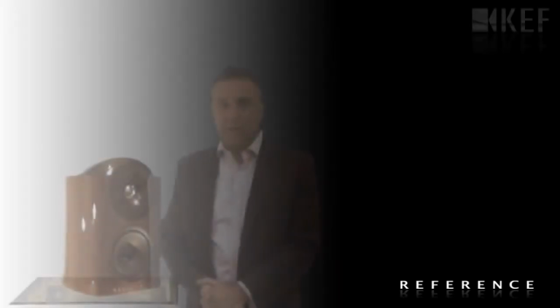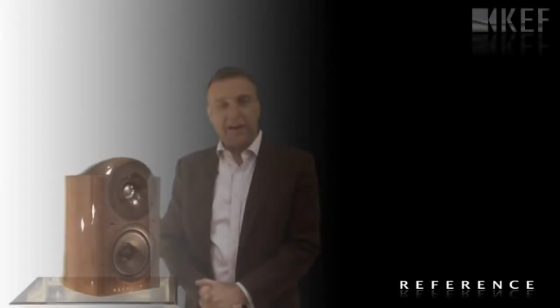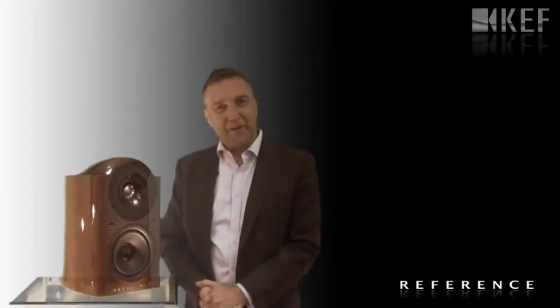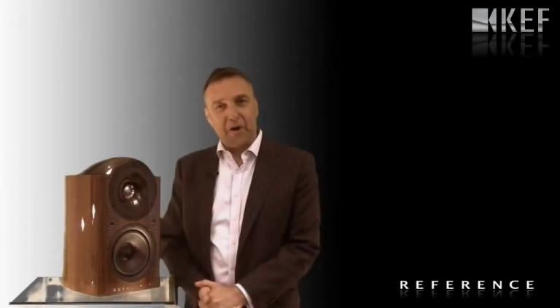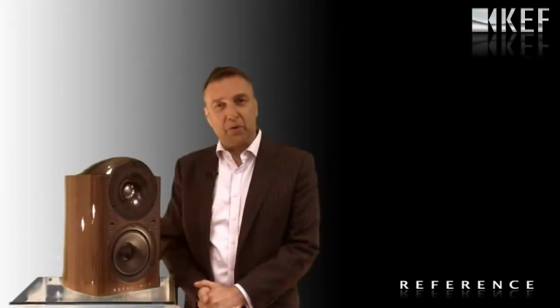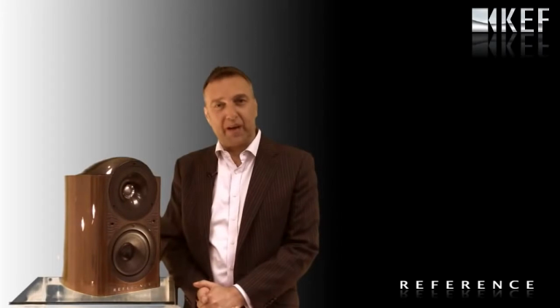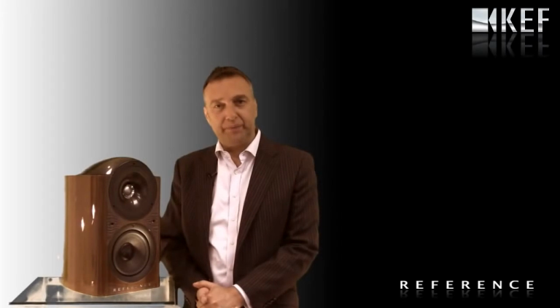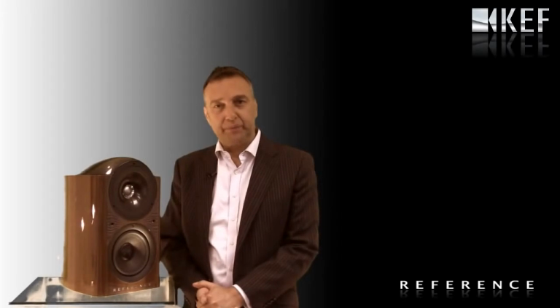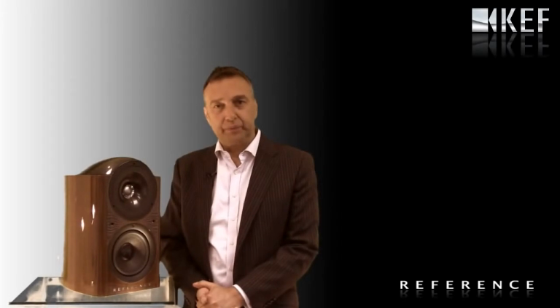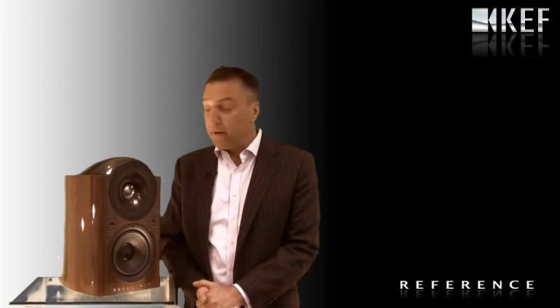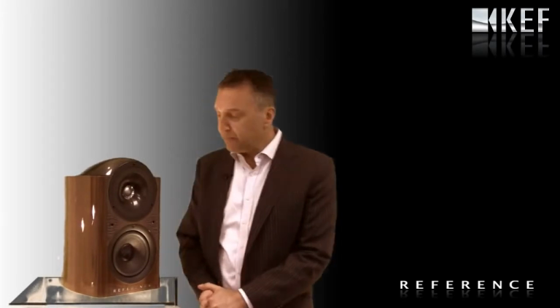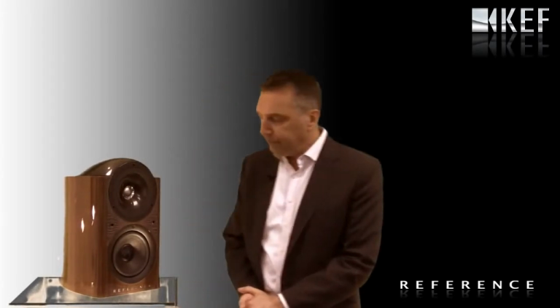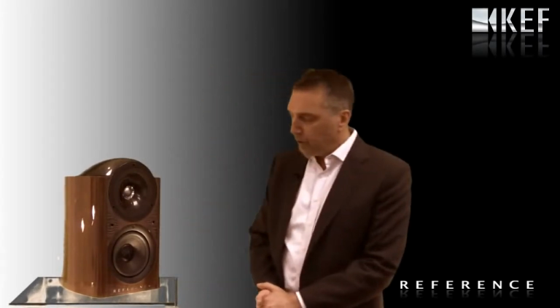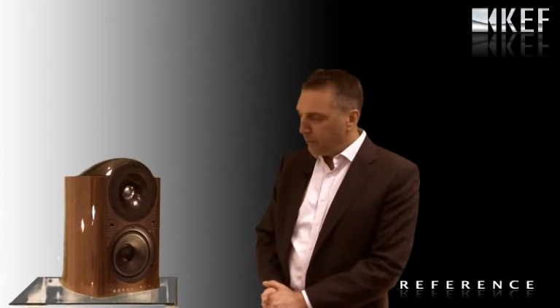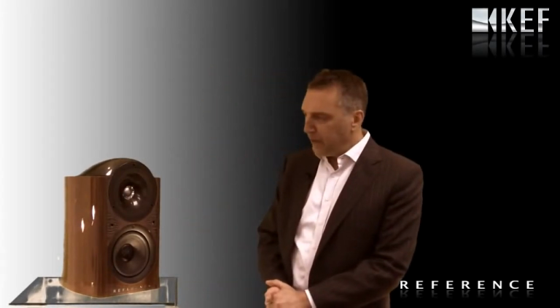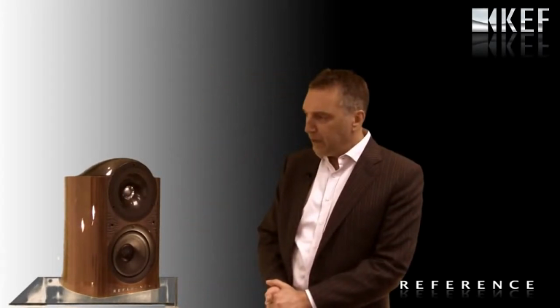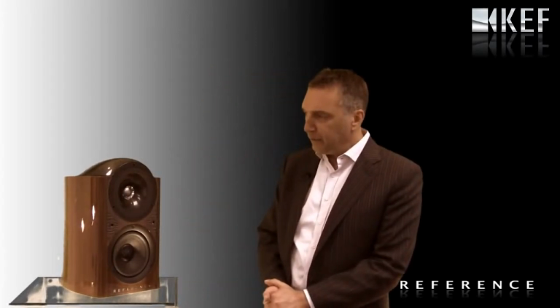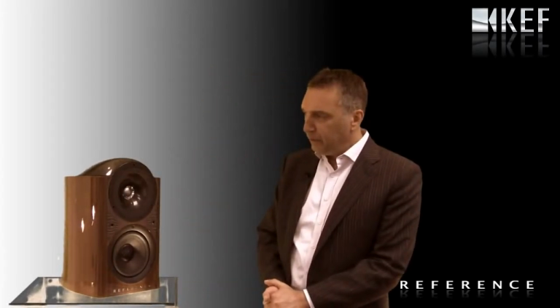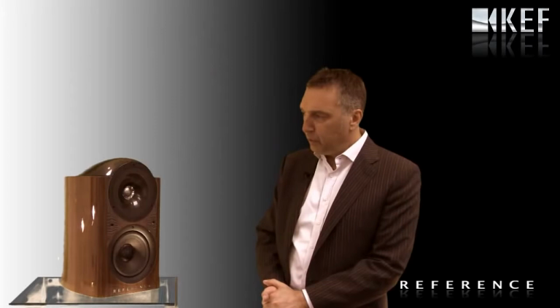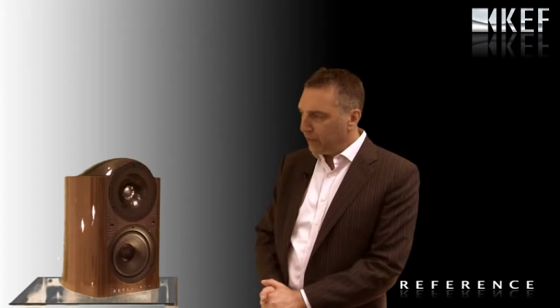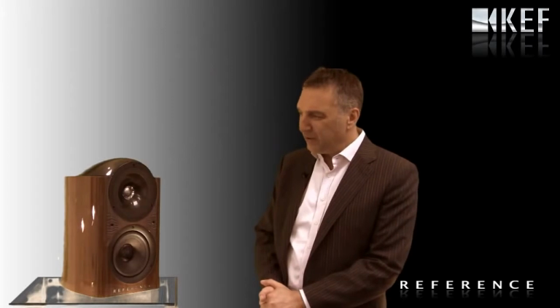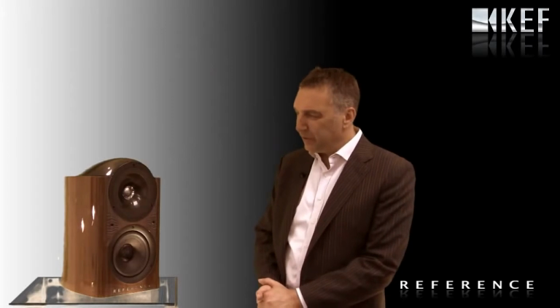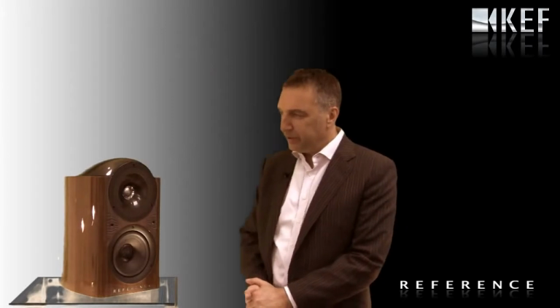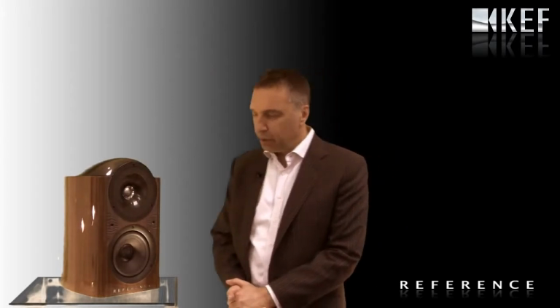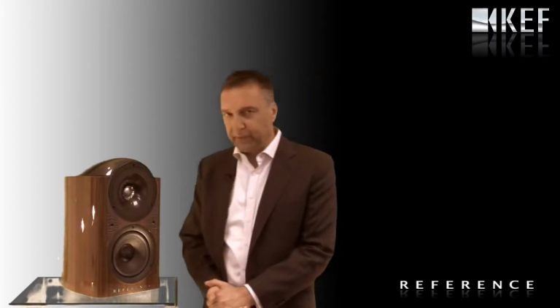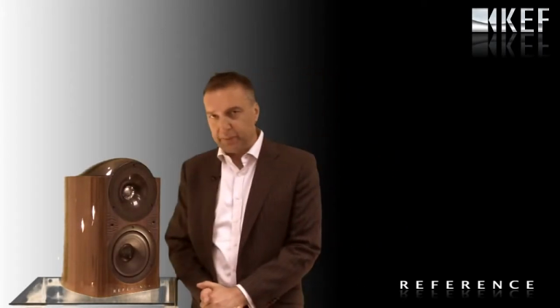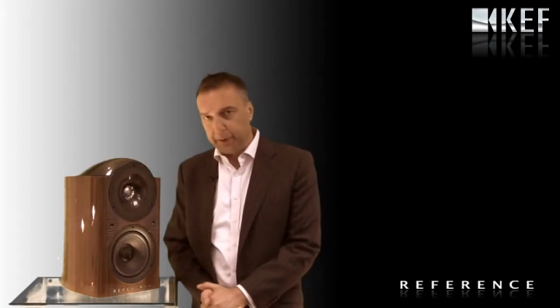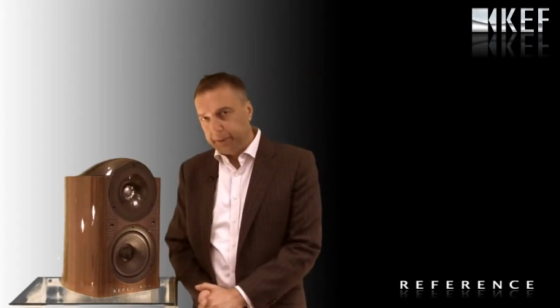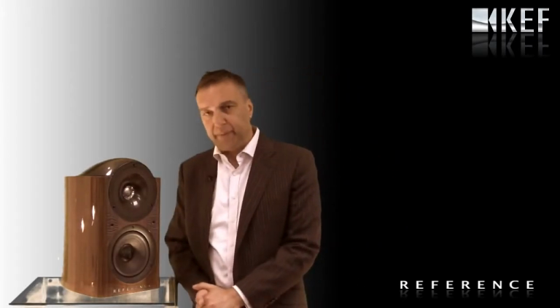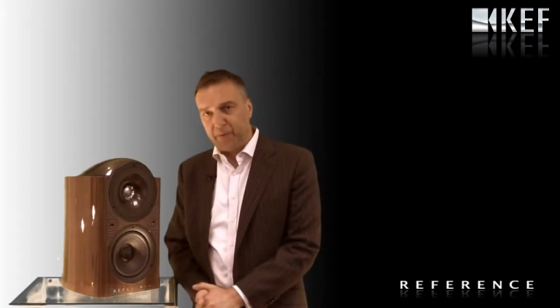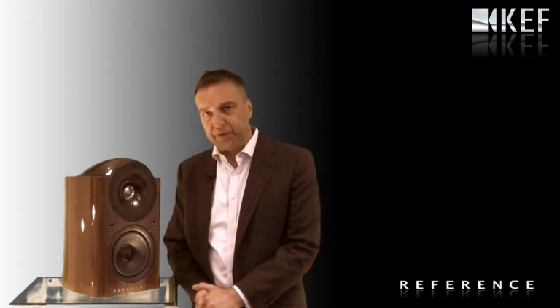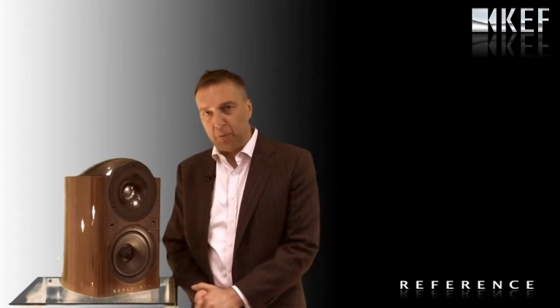Hi, I'm Johan Korg from KEF. In front of me, we probably have the world's ultimate bookshelf loudspeaker, the KEF Reference 201.